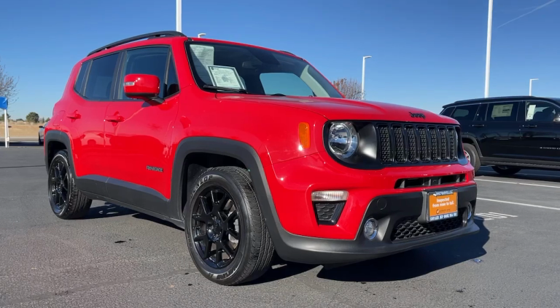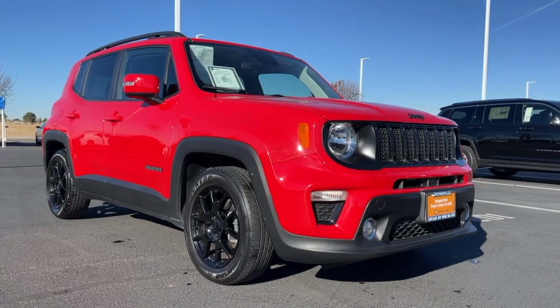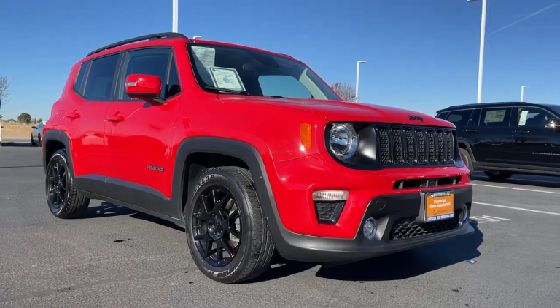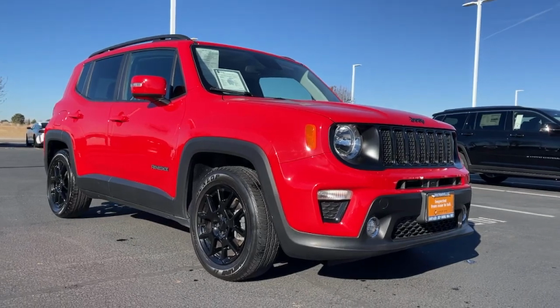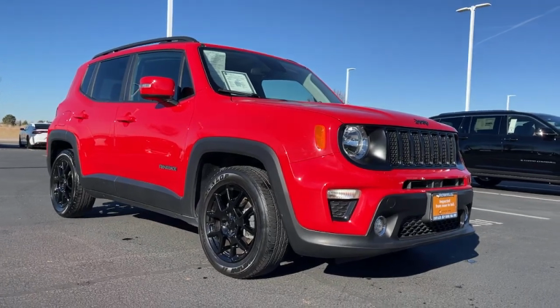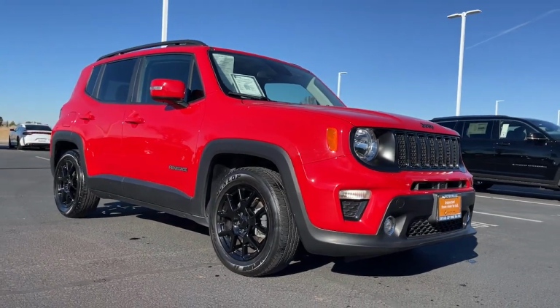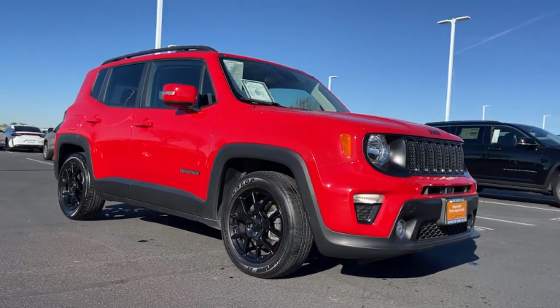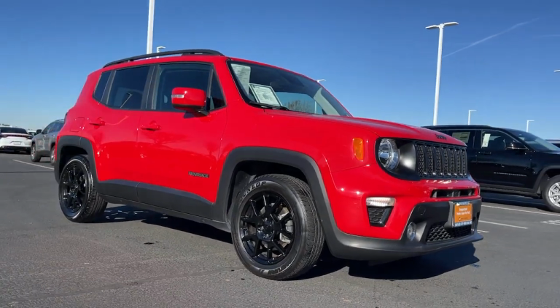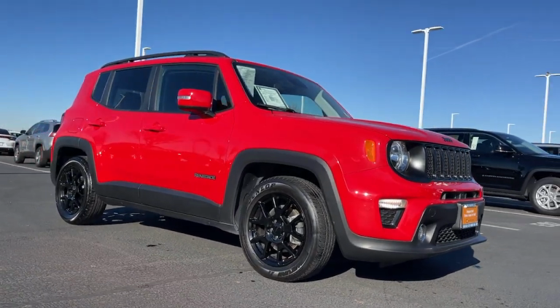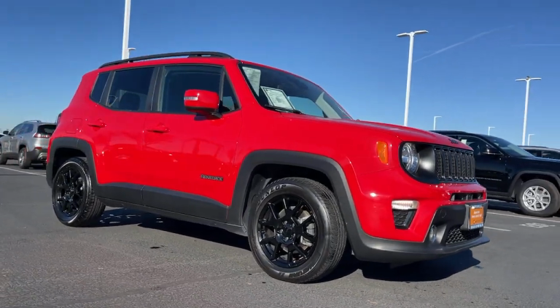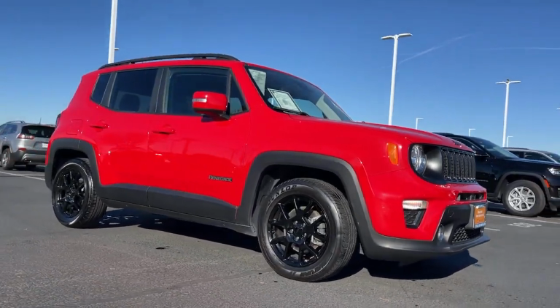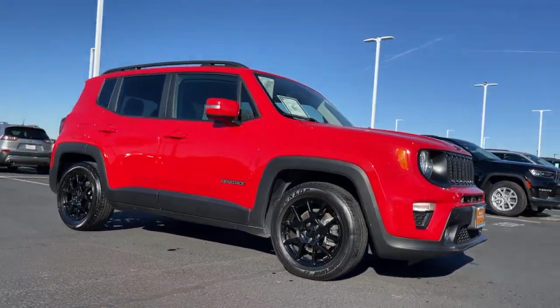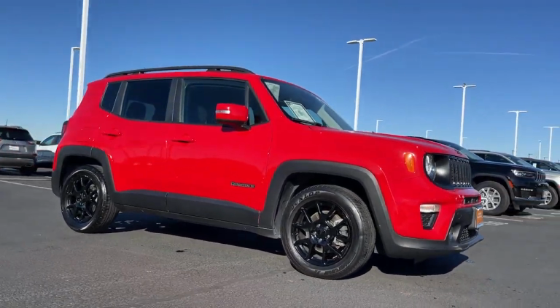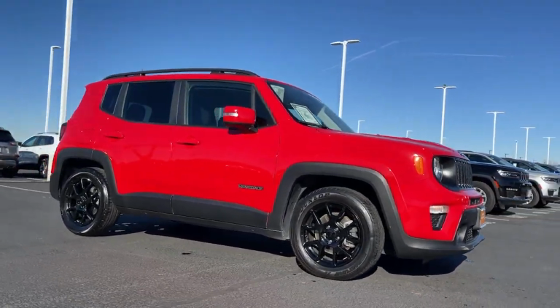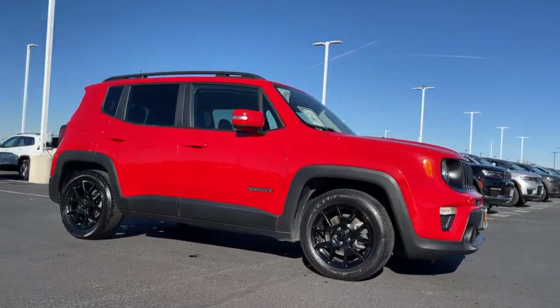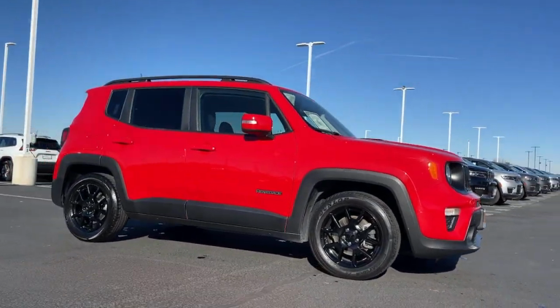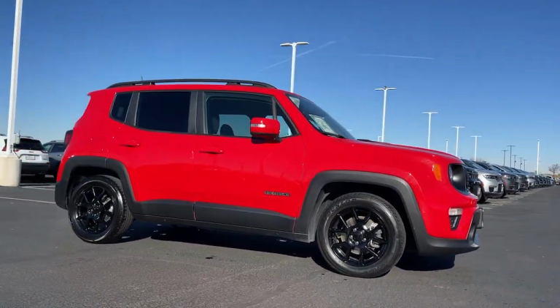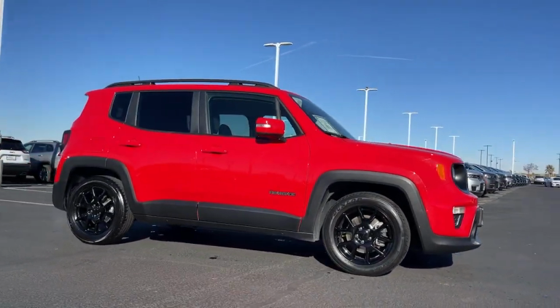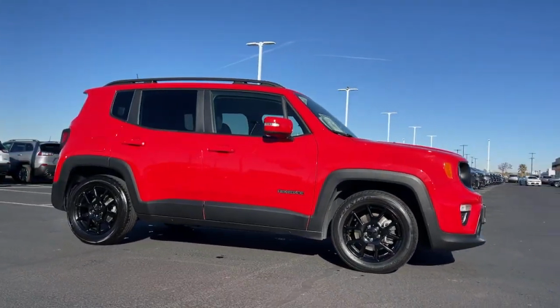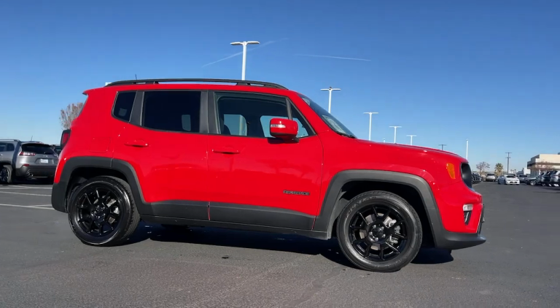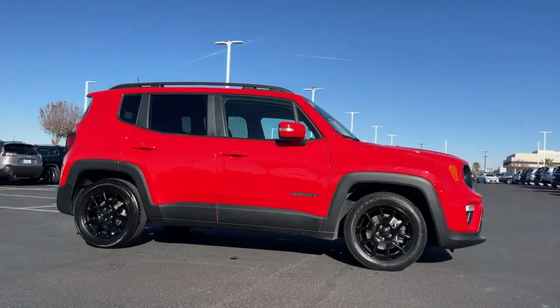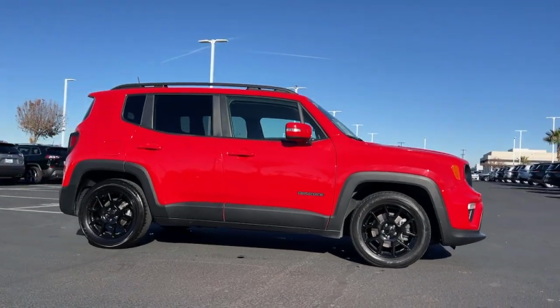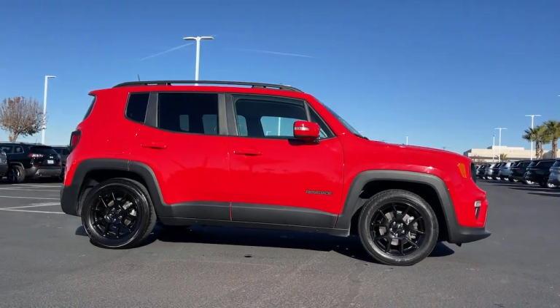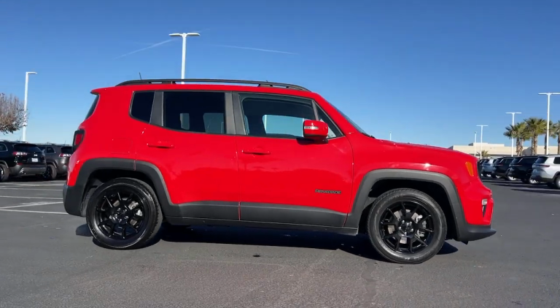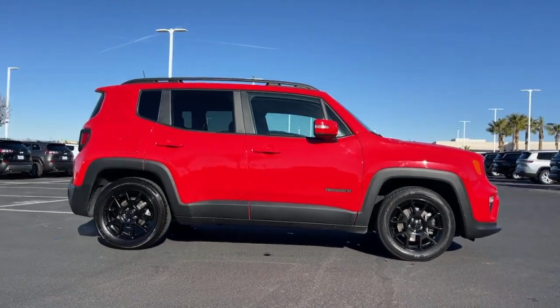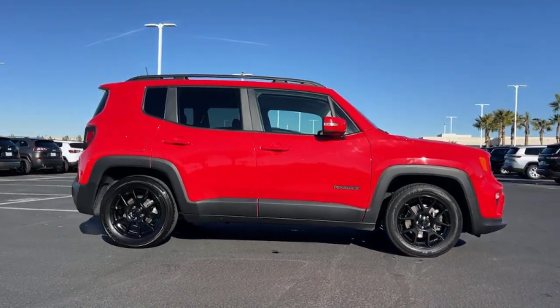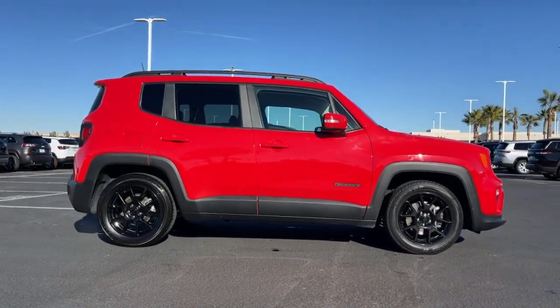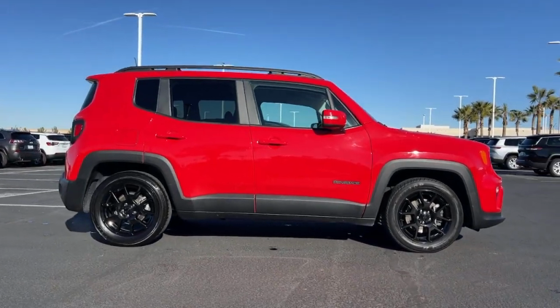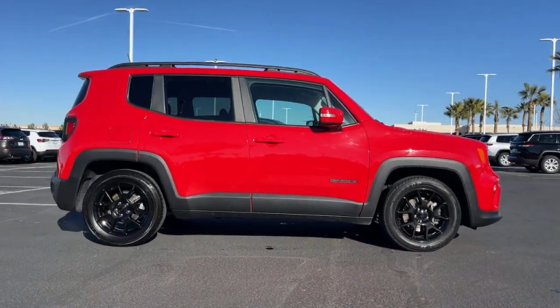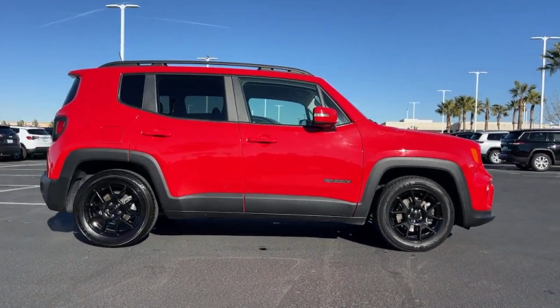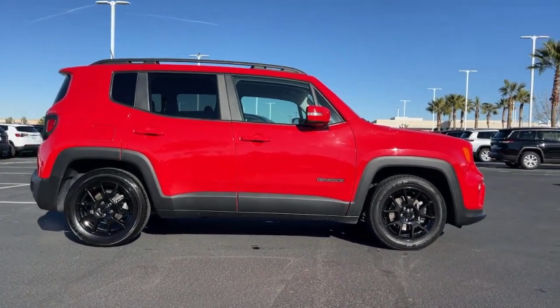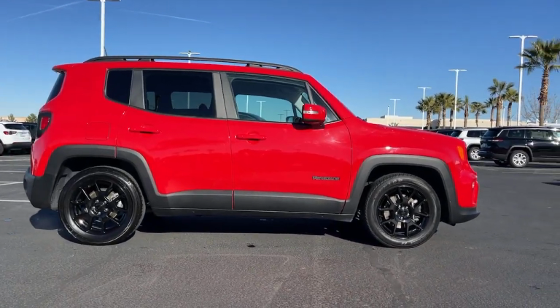You just found the 2020 Jeep Renegade. This vehicle is an outstanding buy with fewer than 15,000 miles on the odometer.